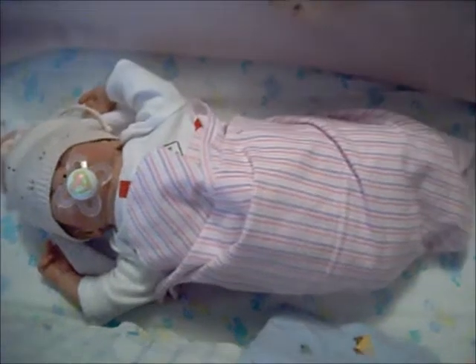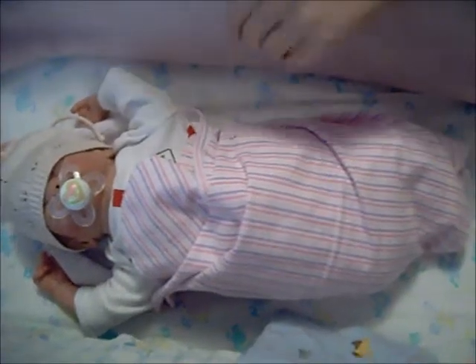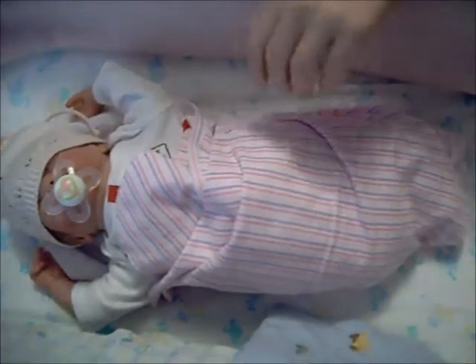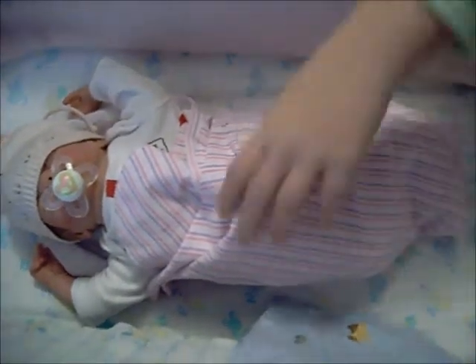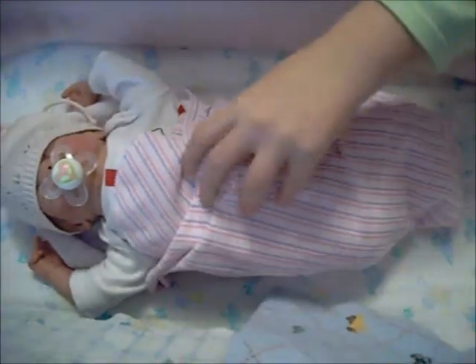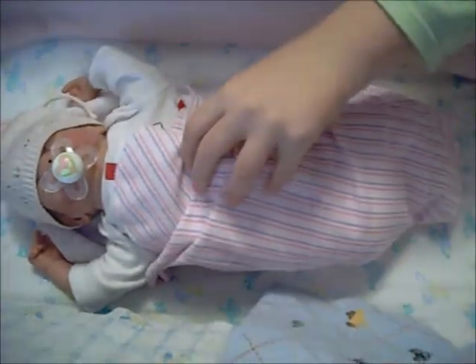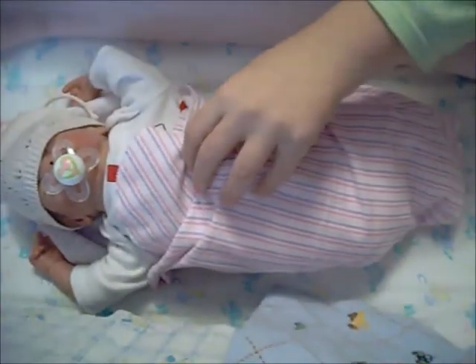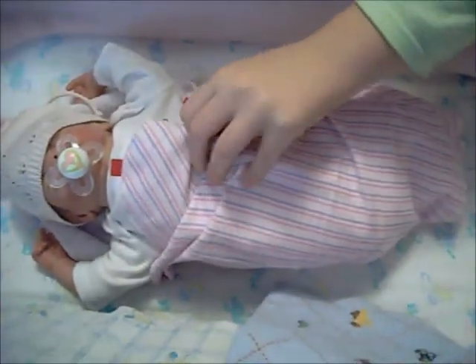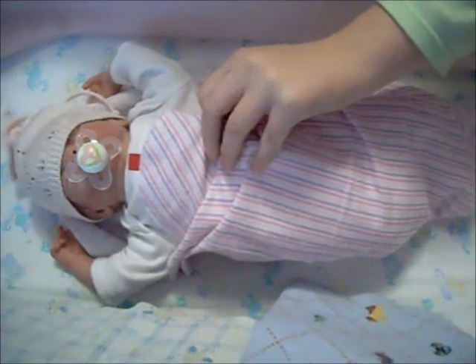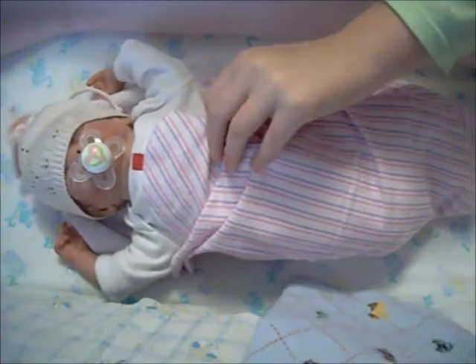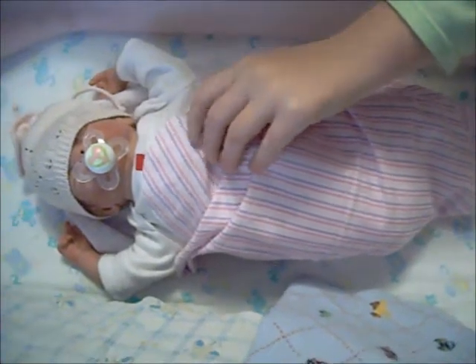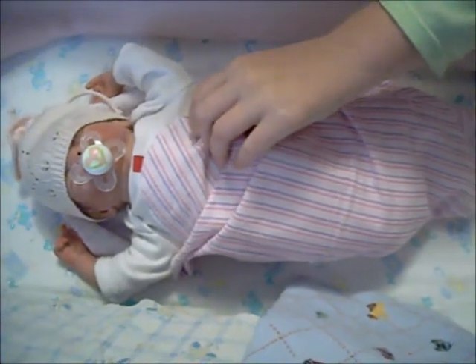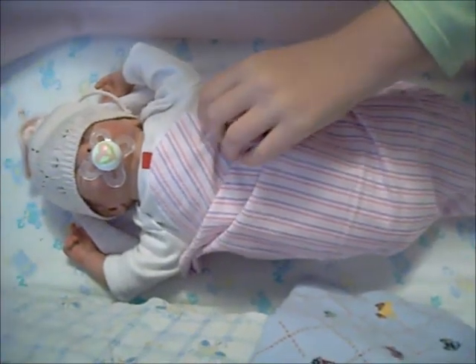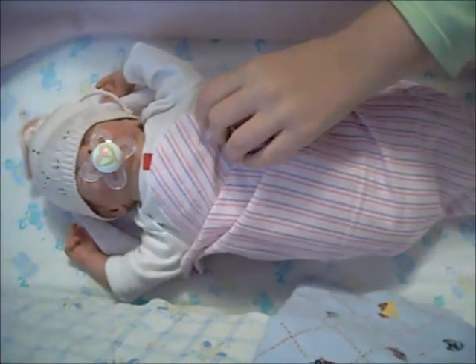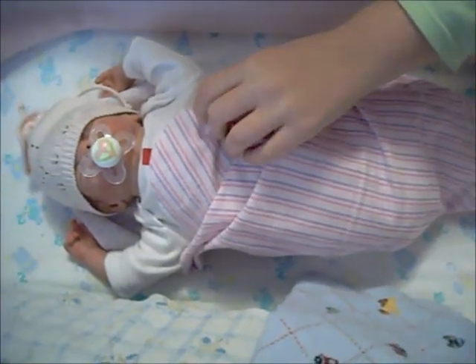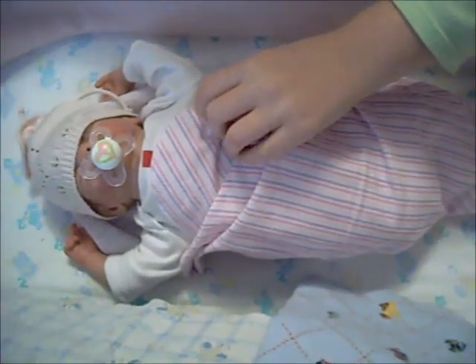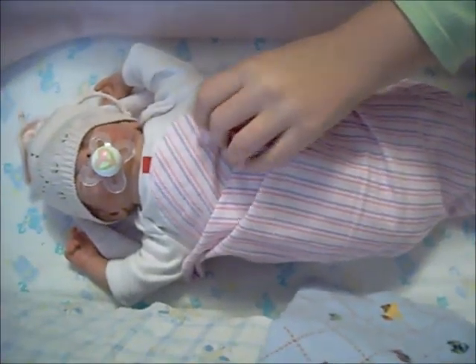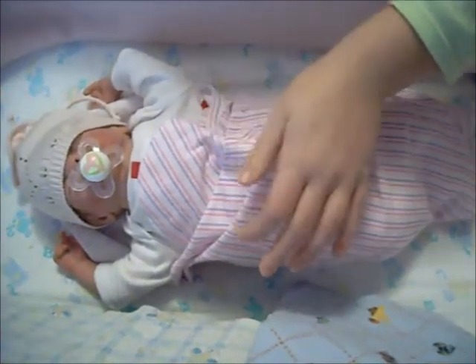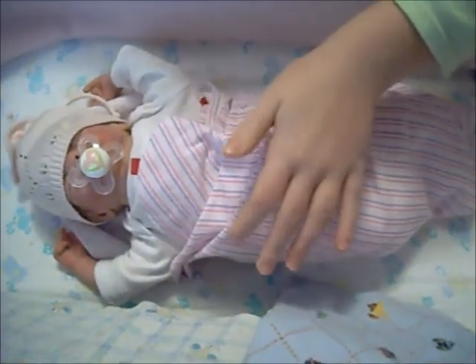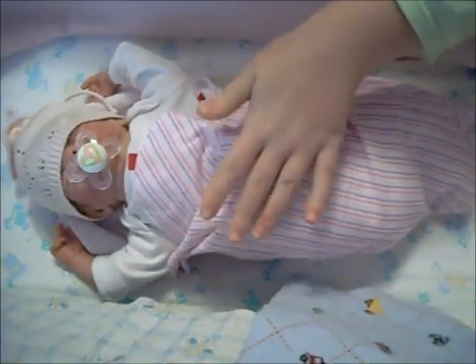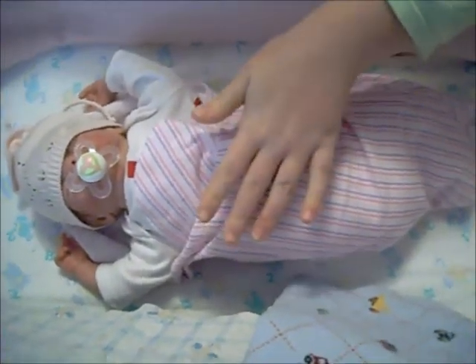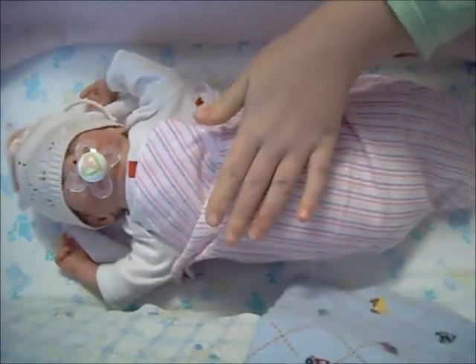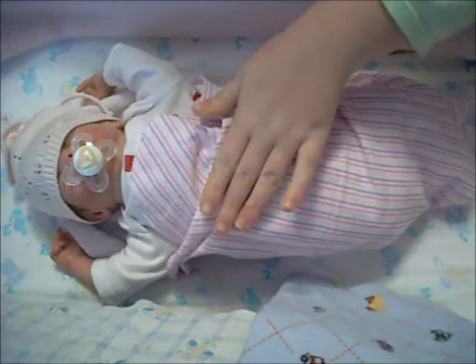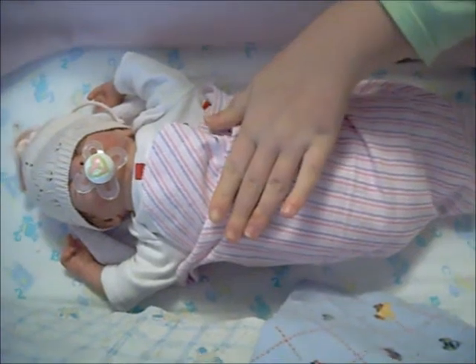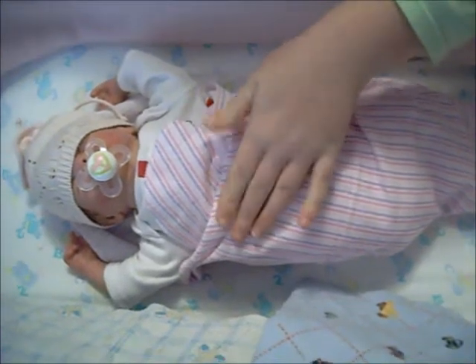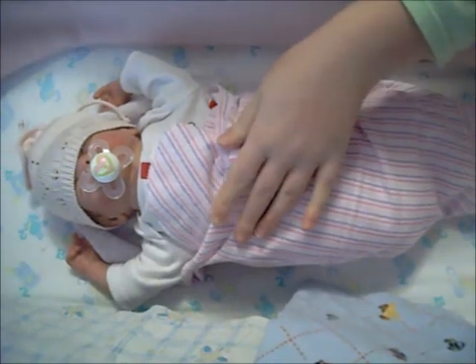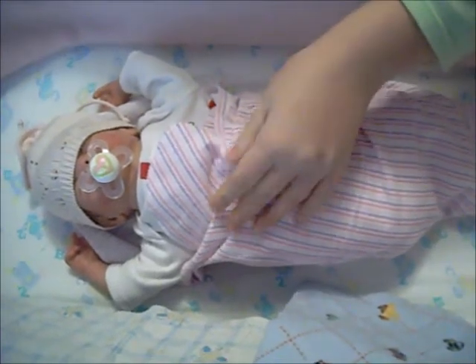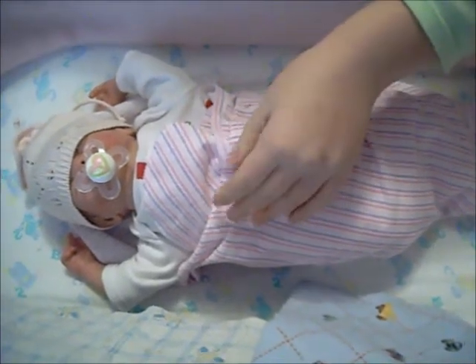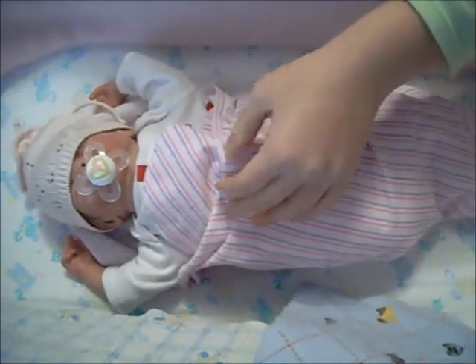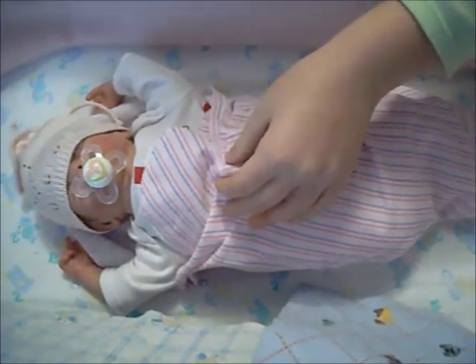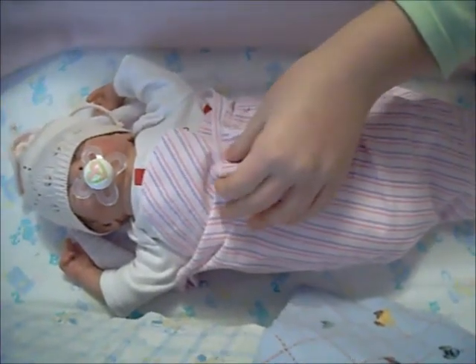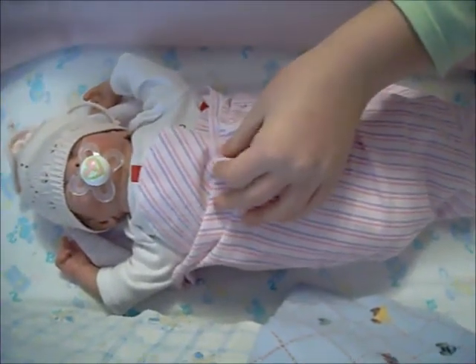Hi, this is Little Flicka. If you've watched my first video, you're in for a treat. I want to show you all my baby dolls now, since I just got some for Christmas.